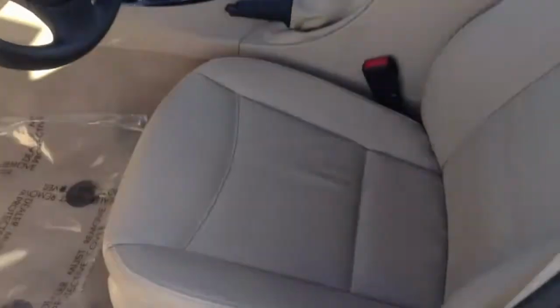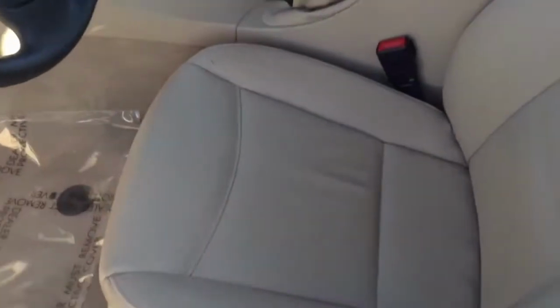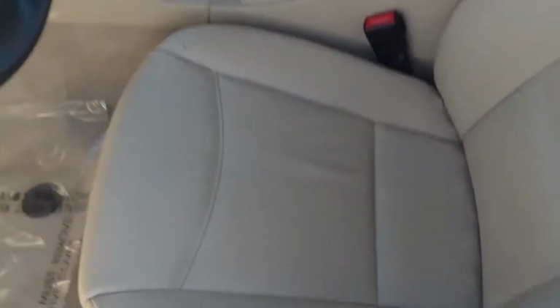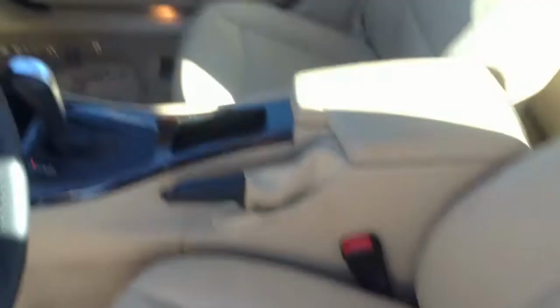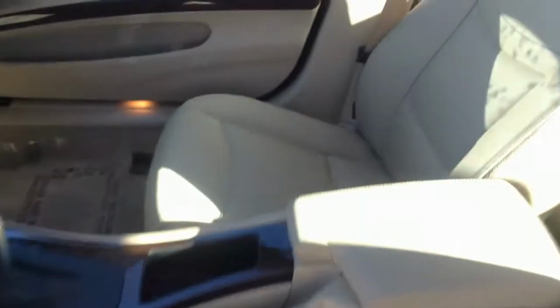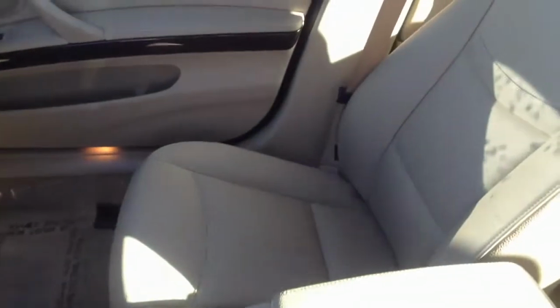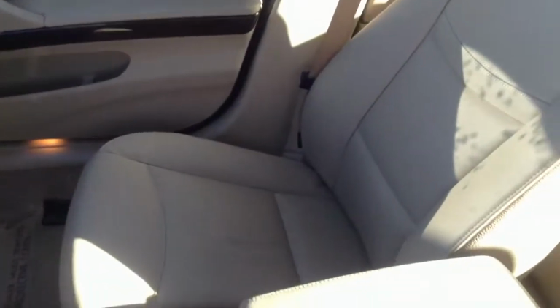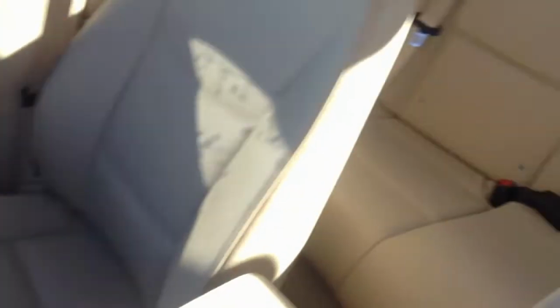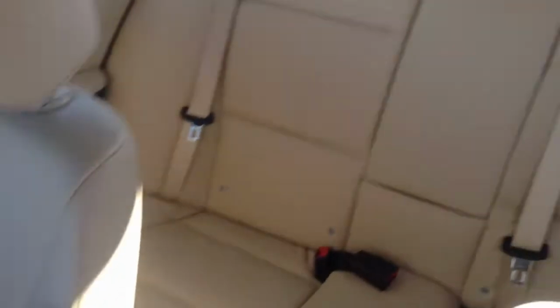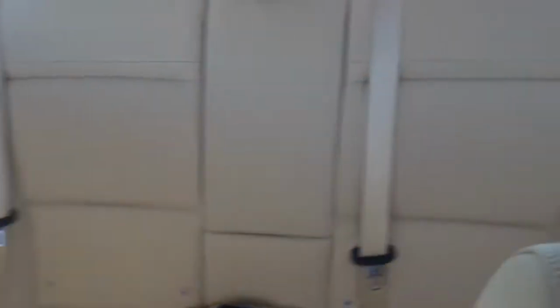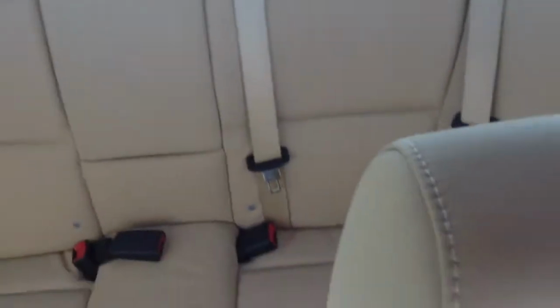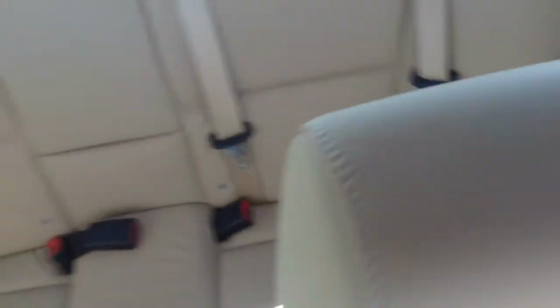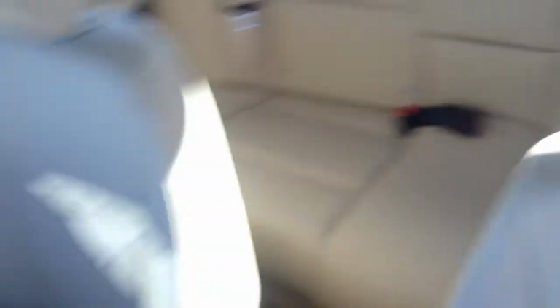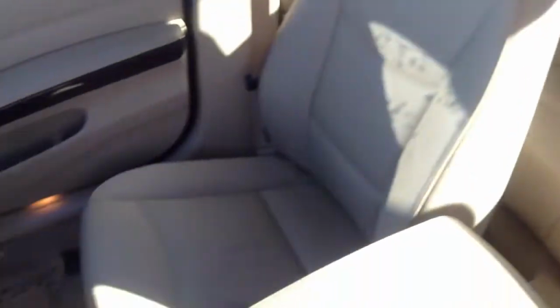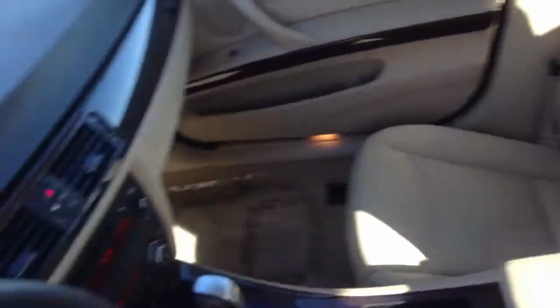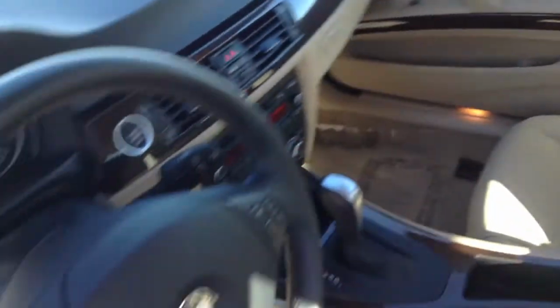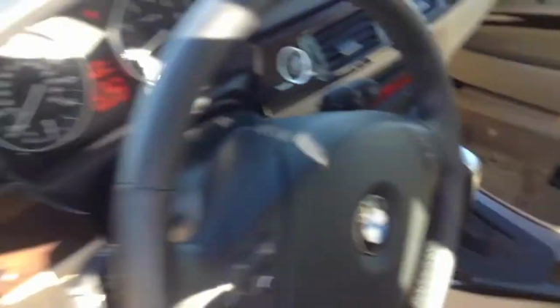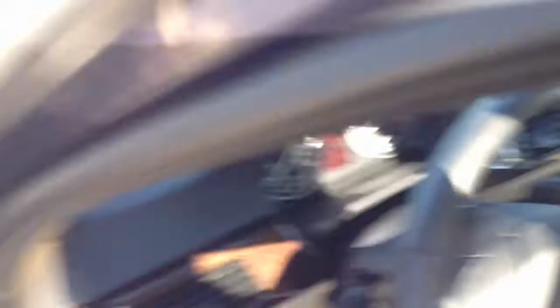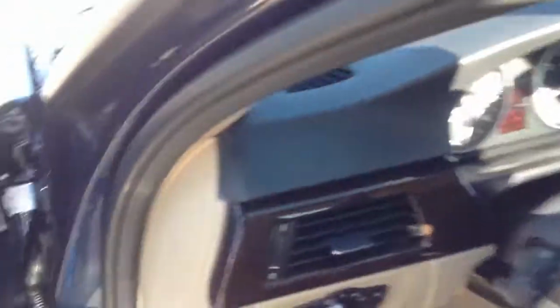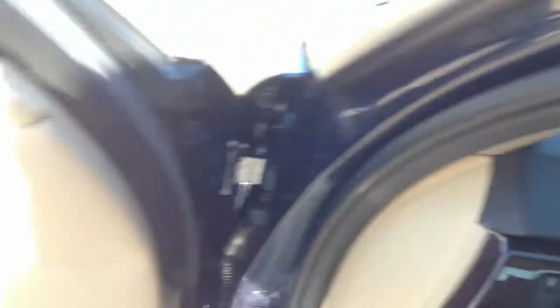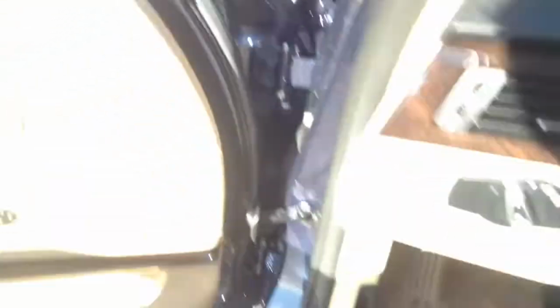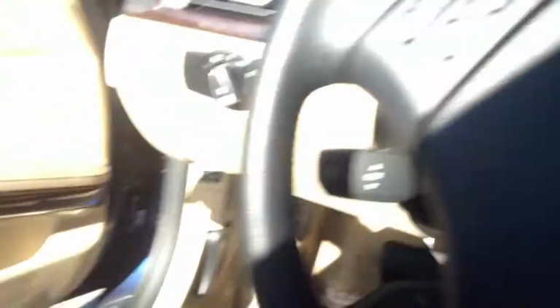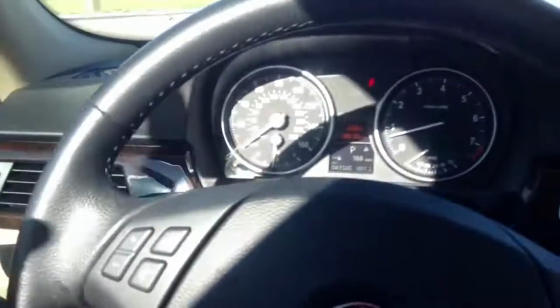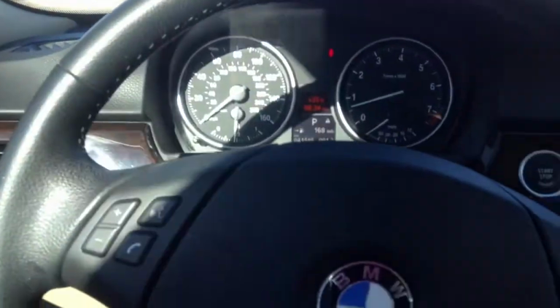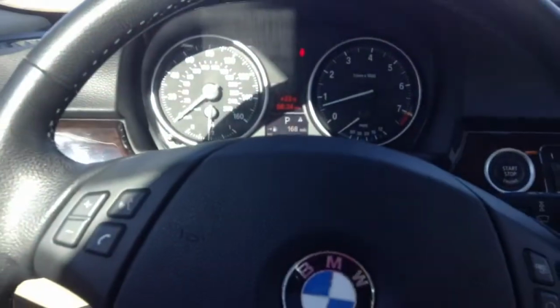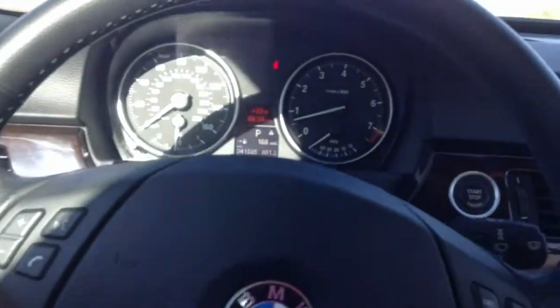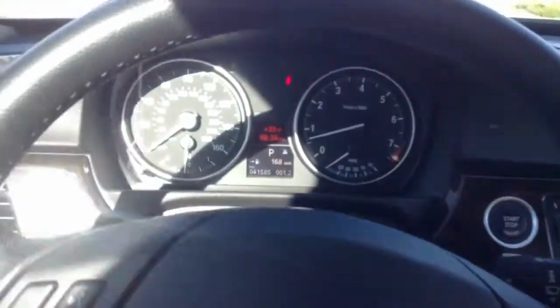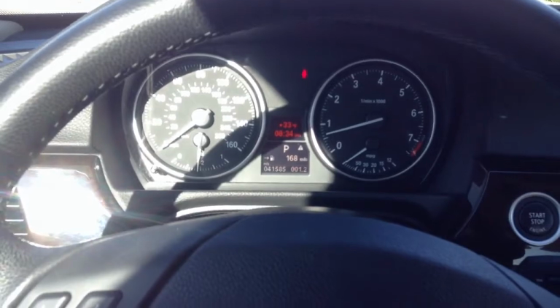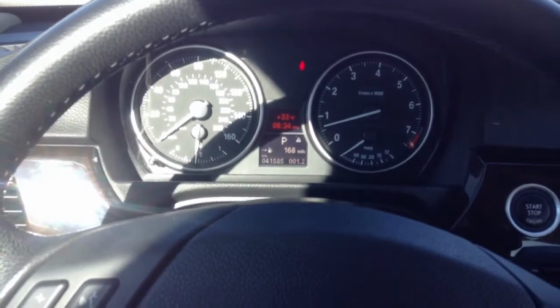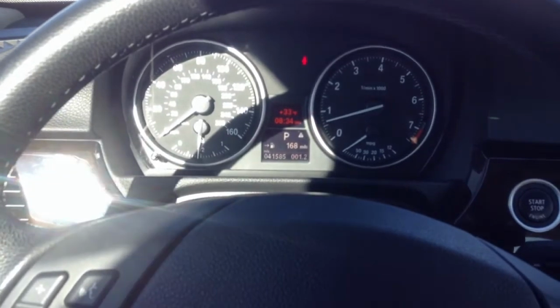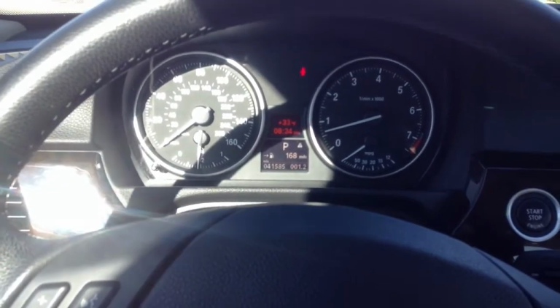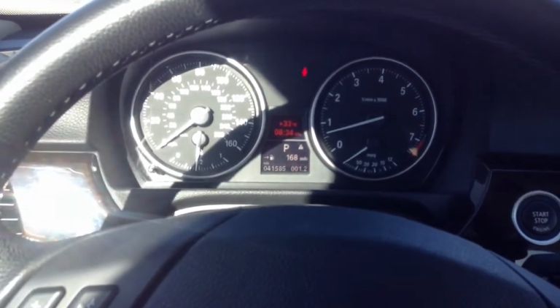Inside the interior, perfect. It's again 41,000 miles.